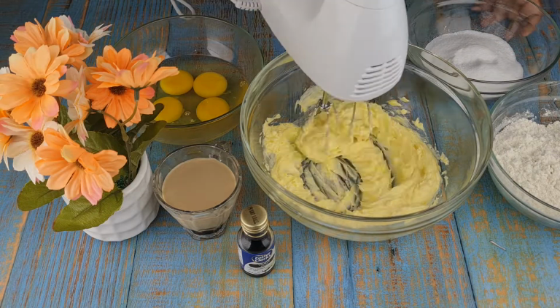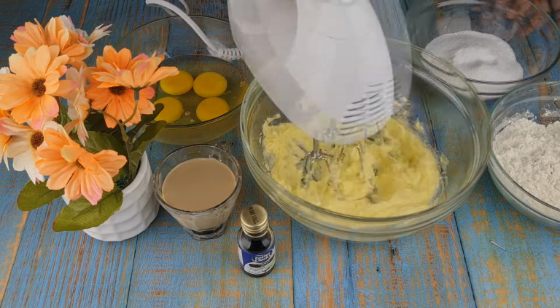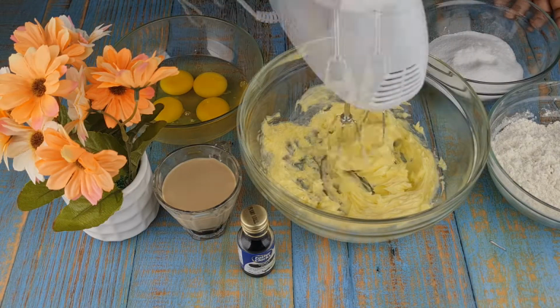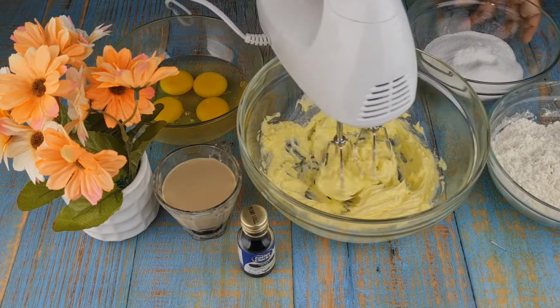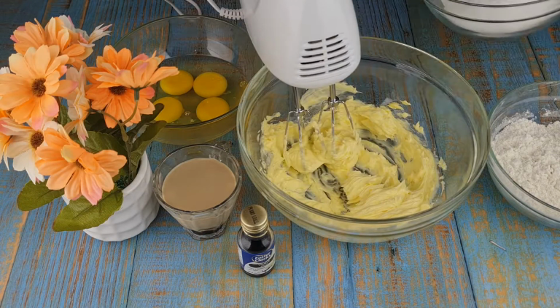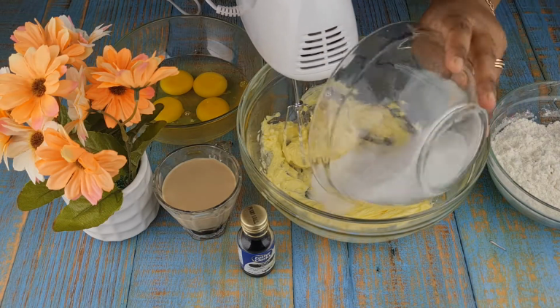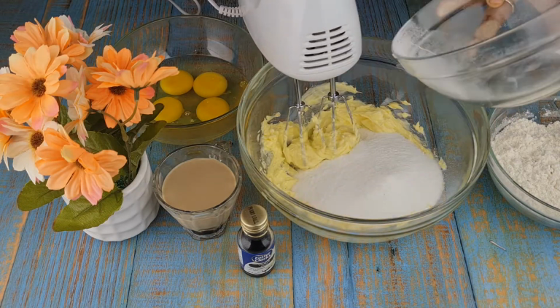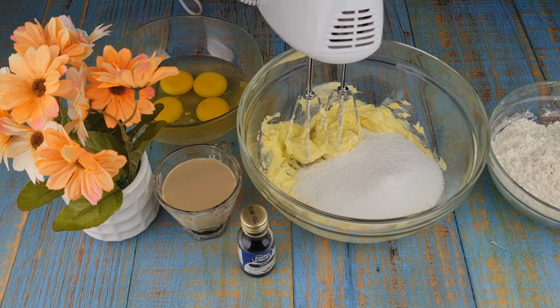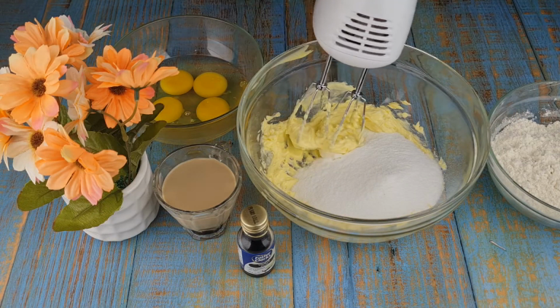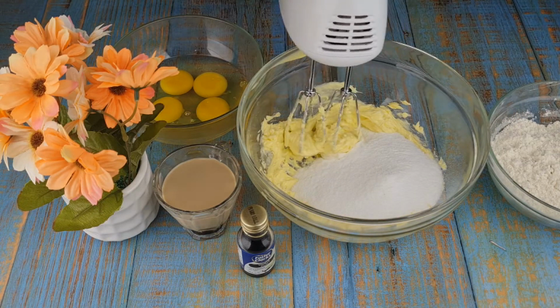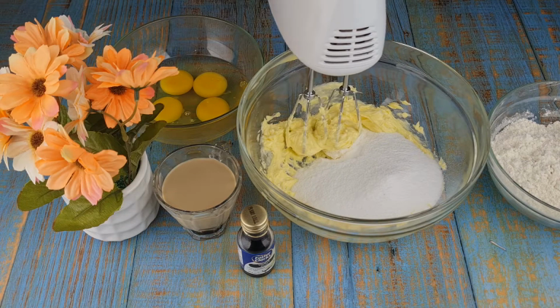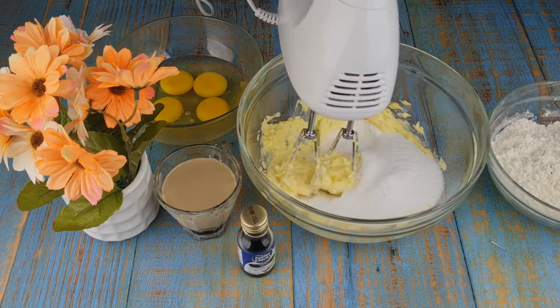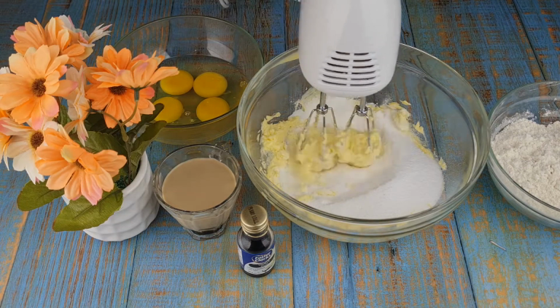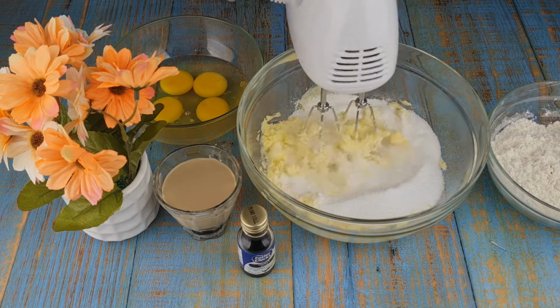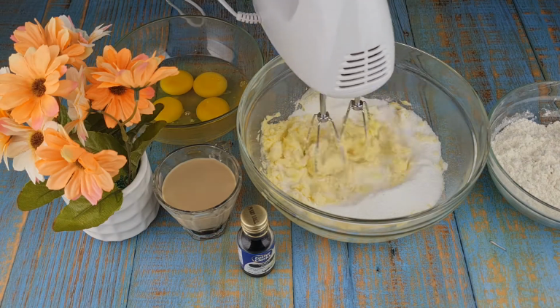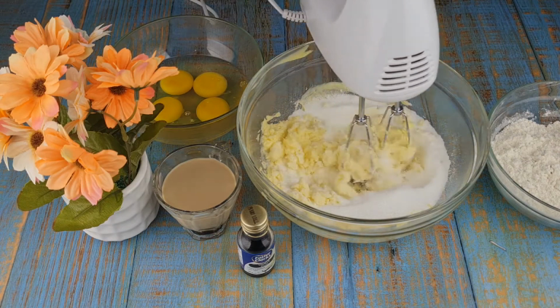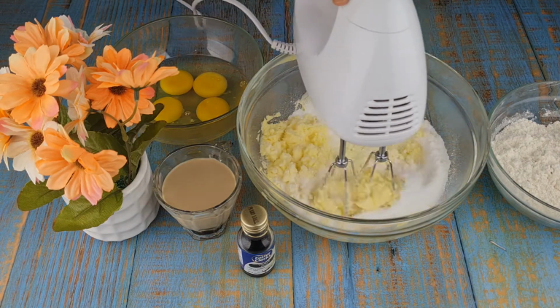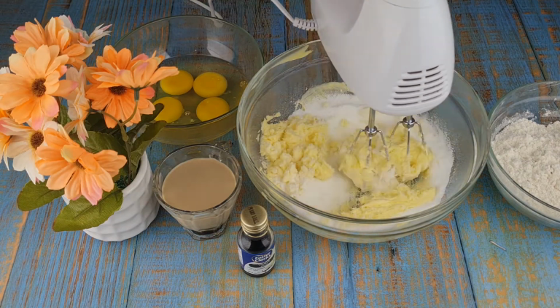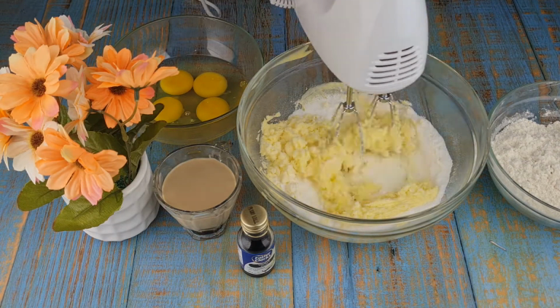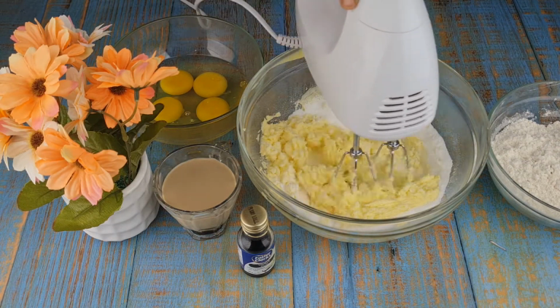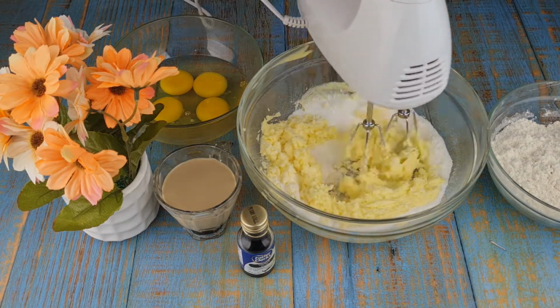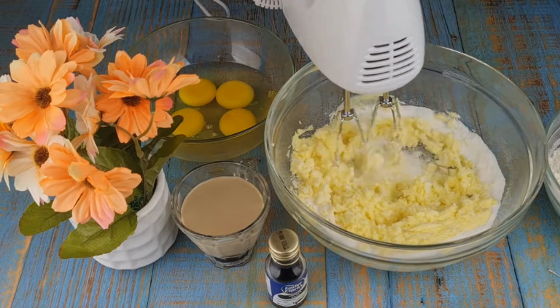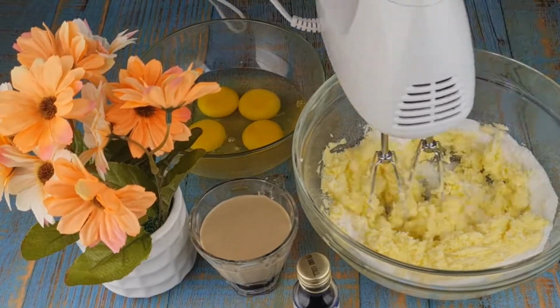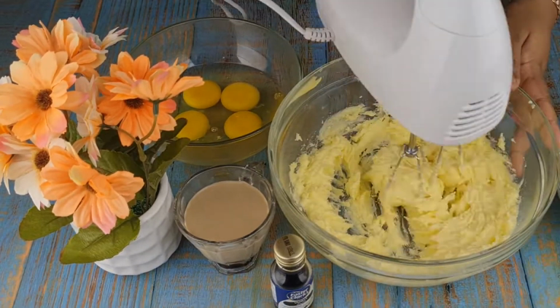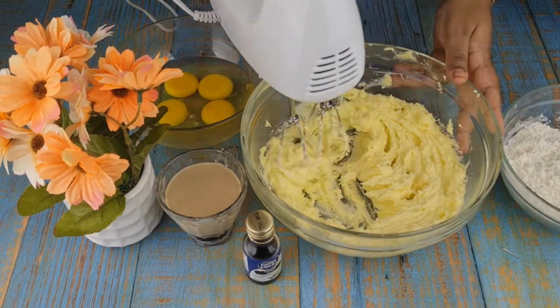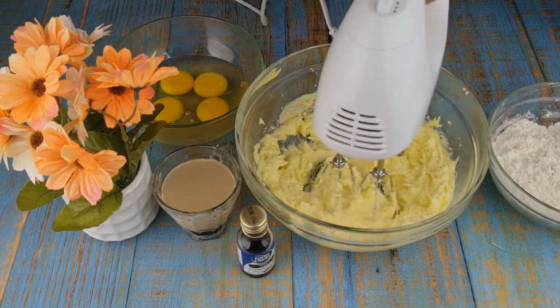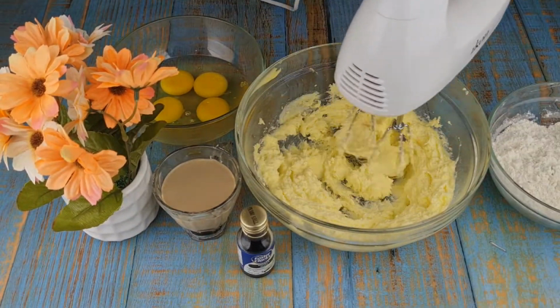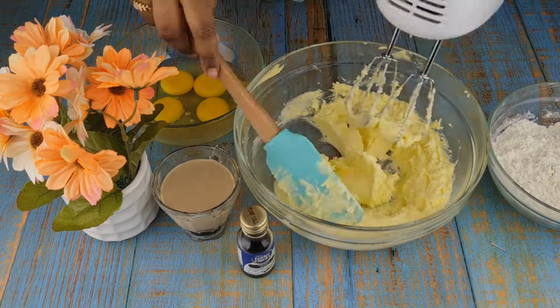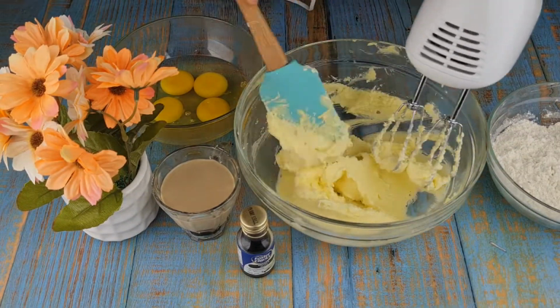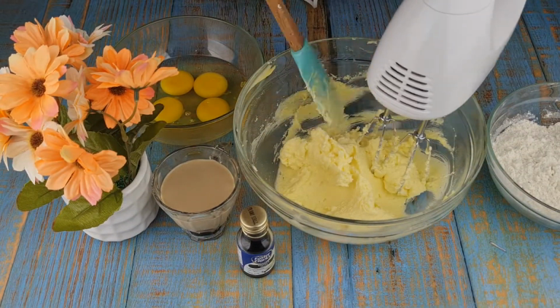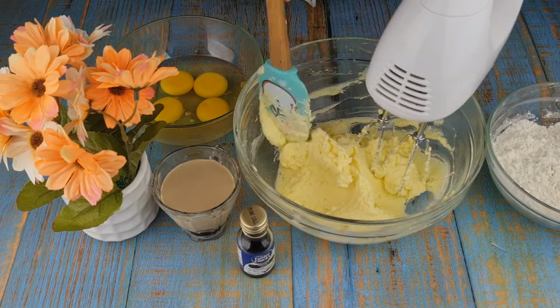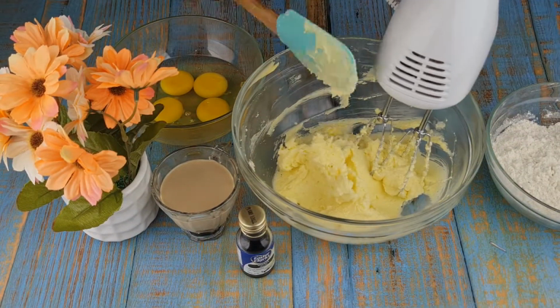To that, add 200 grams of powdered sugar. Beat the mixture well until the sugar dissolves and the mixture becomes creamy.